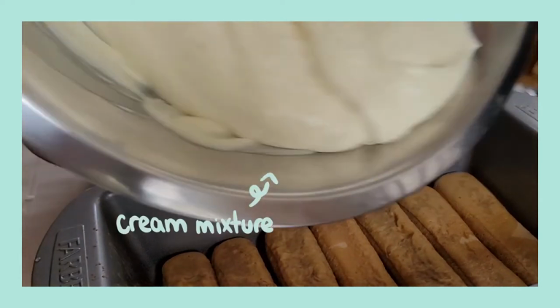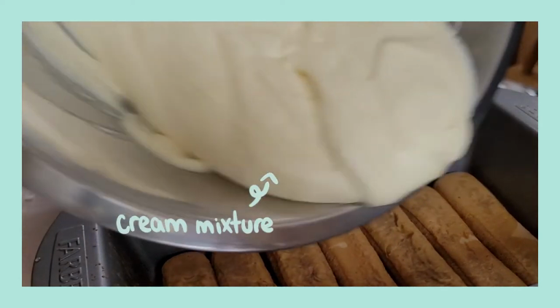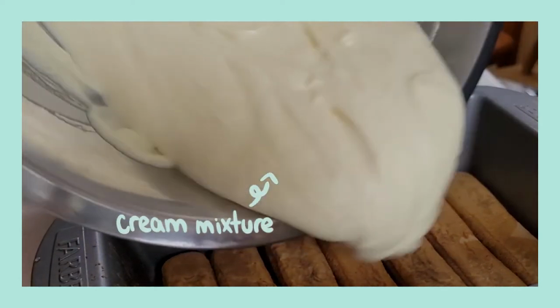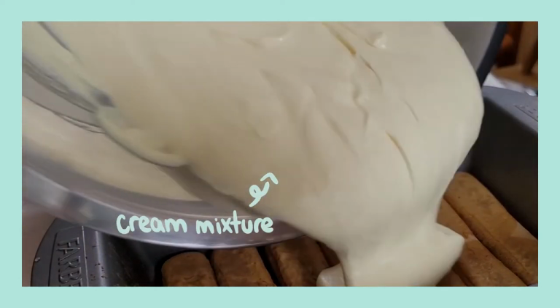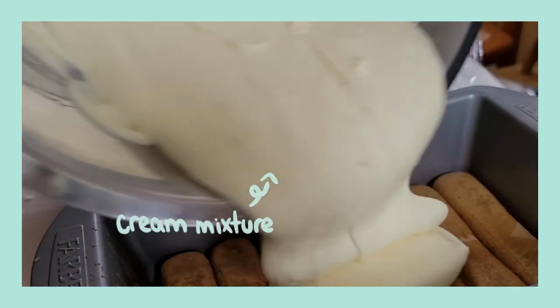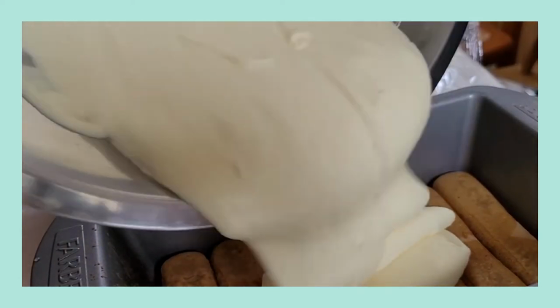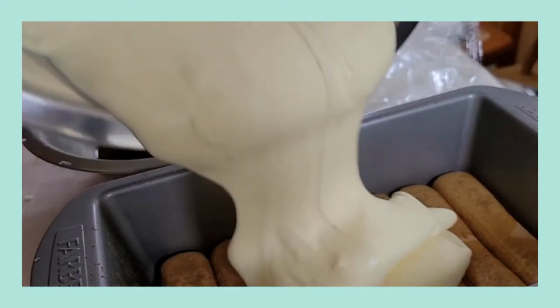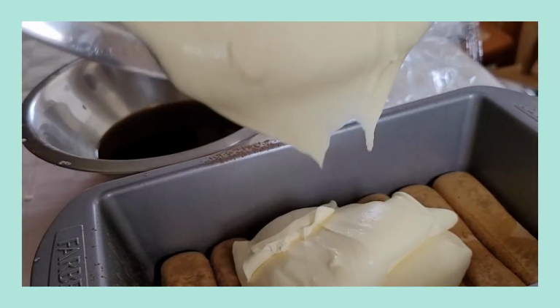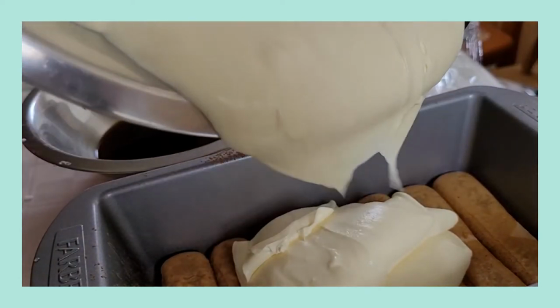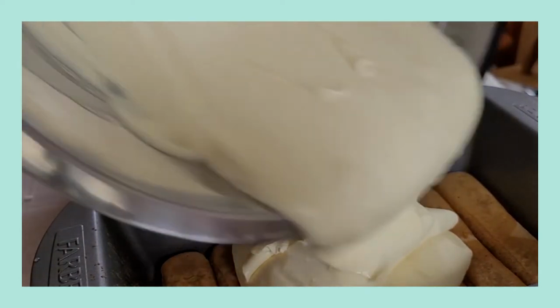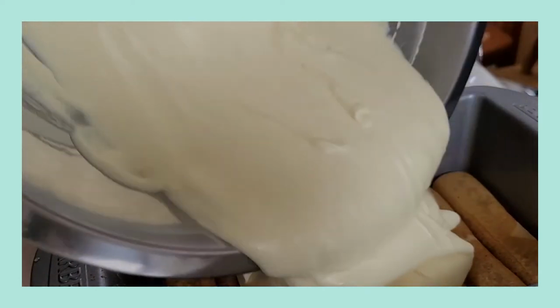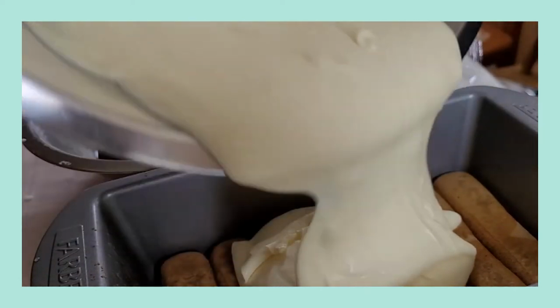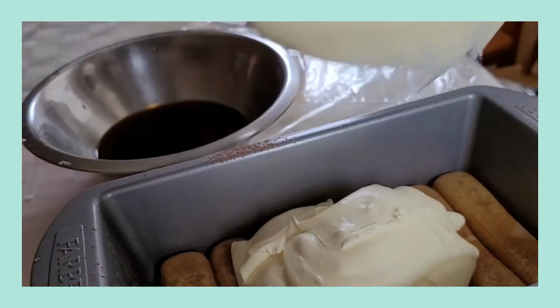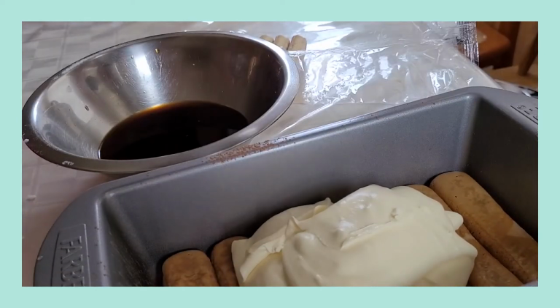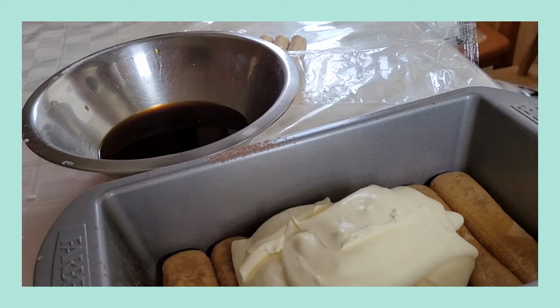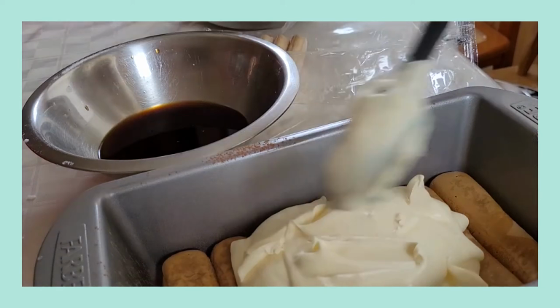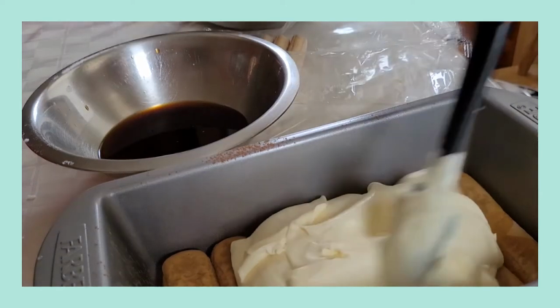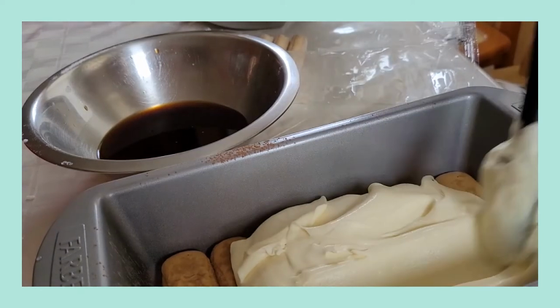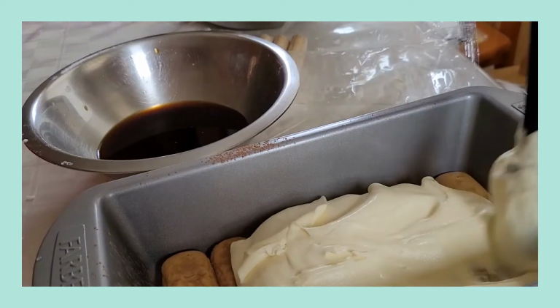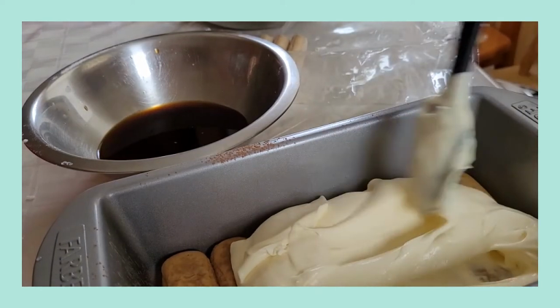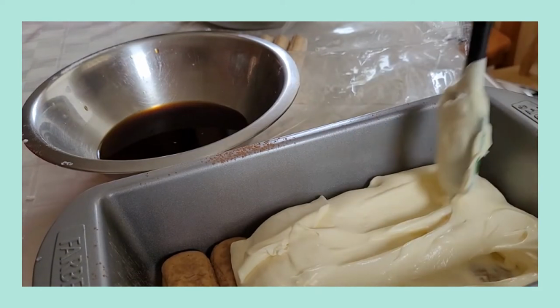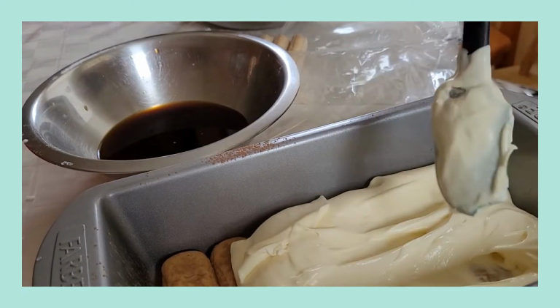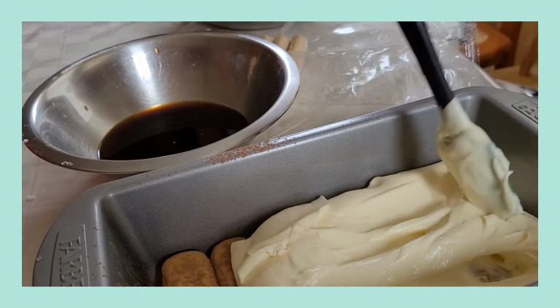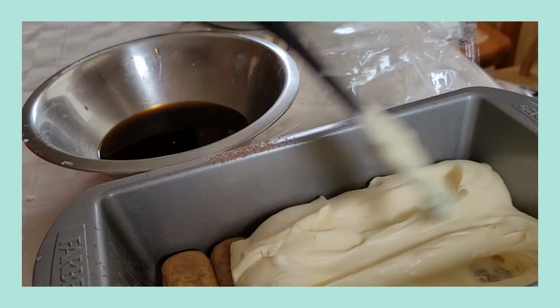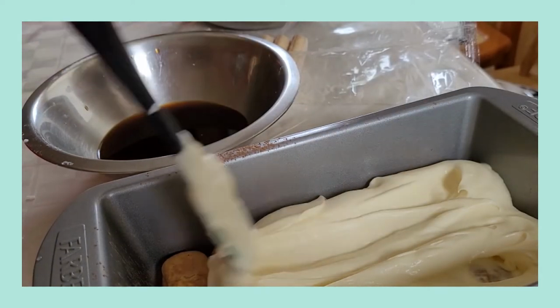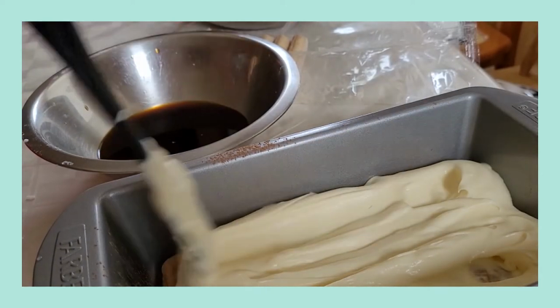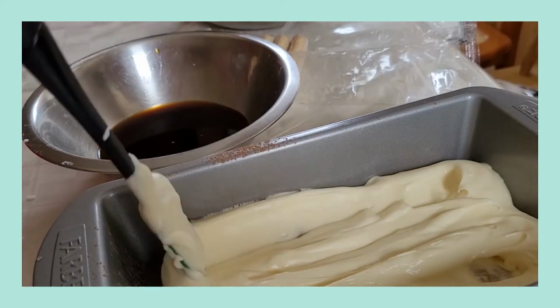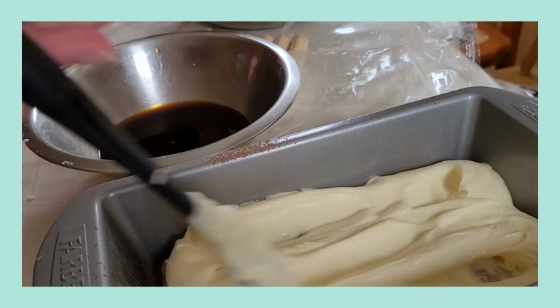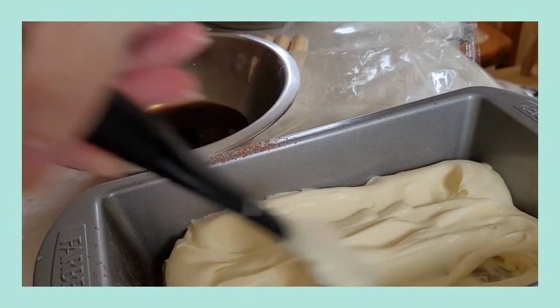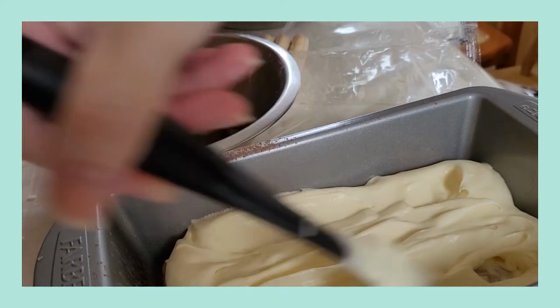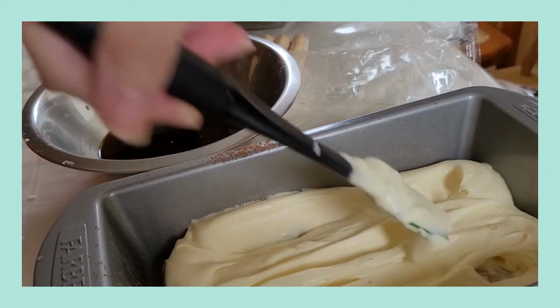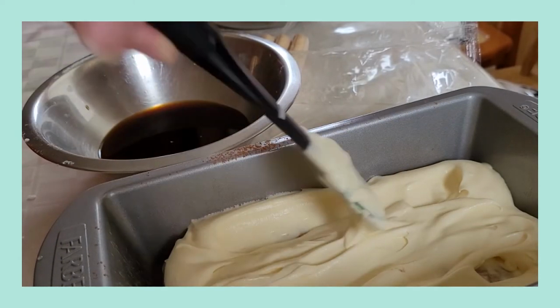Once that is done, you're gonna add about half of your cream on top of your ladyfingers. However, I'm only doing about a third because I'm gonna end up with about three layers of ladyfingers instead of two.